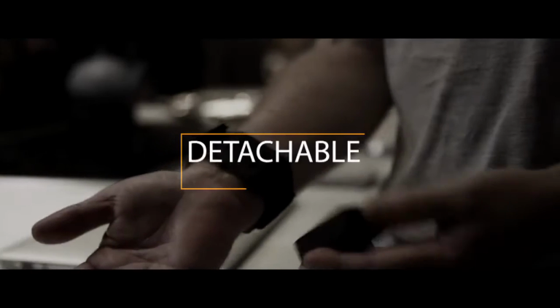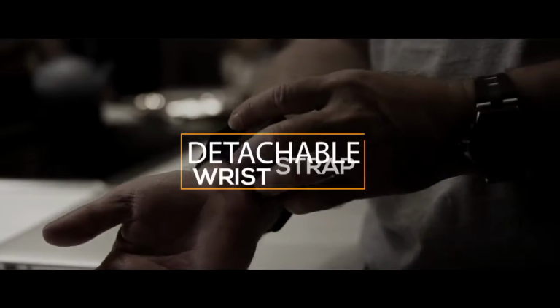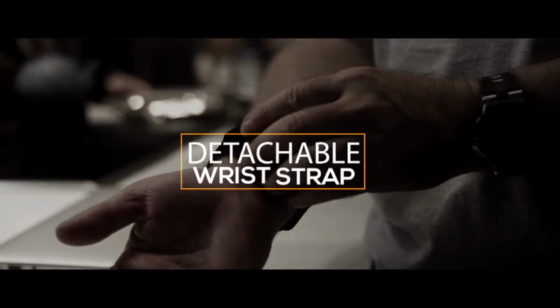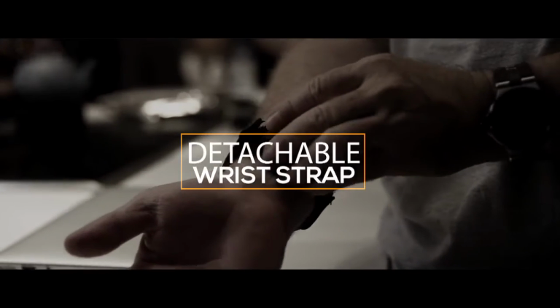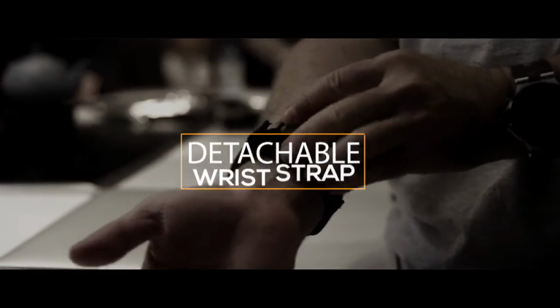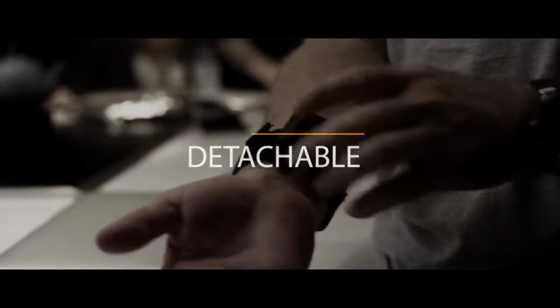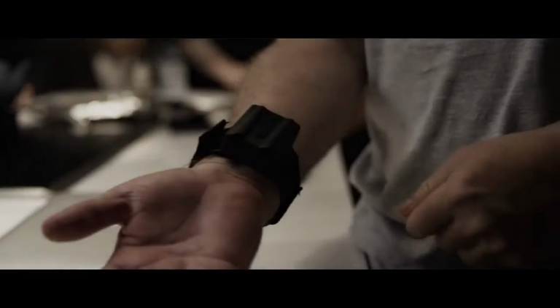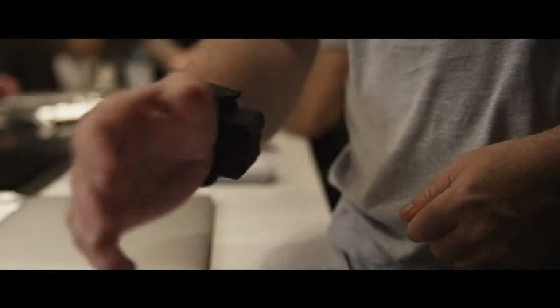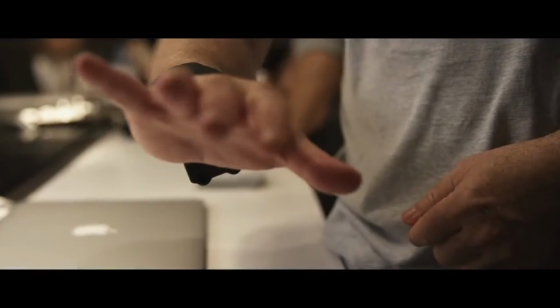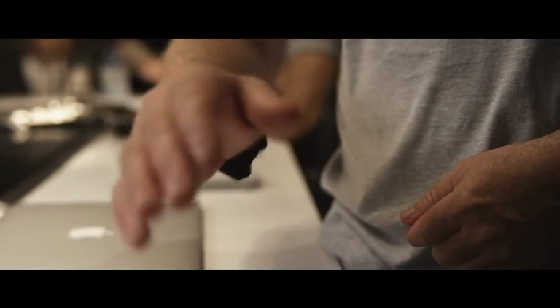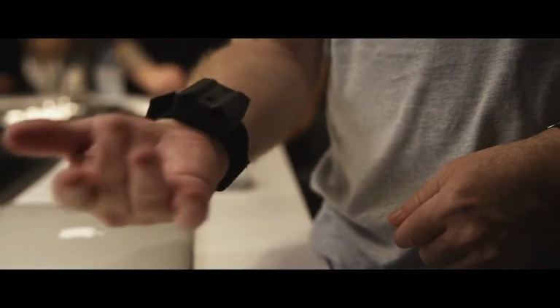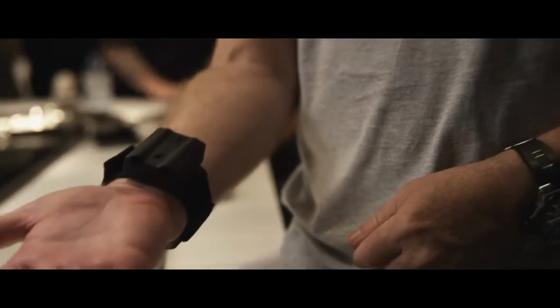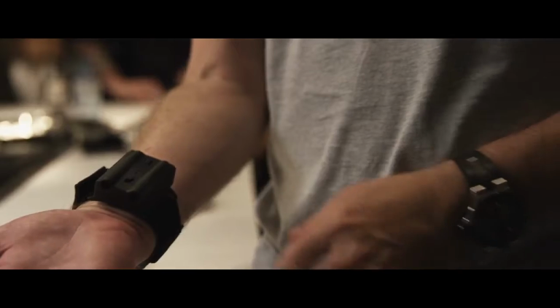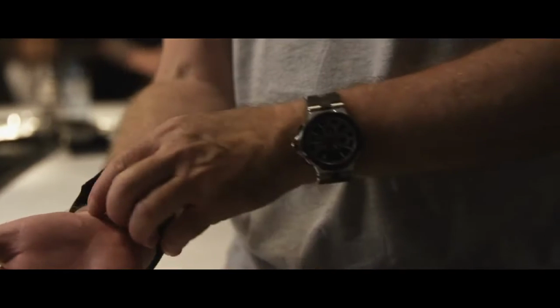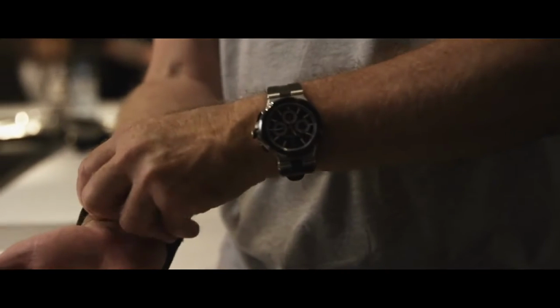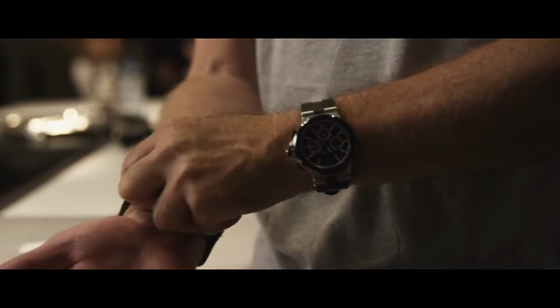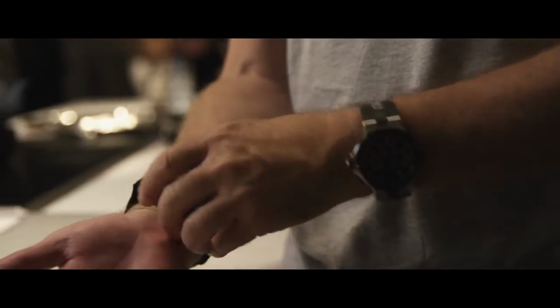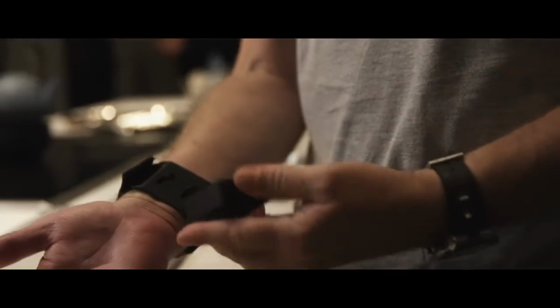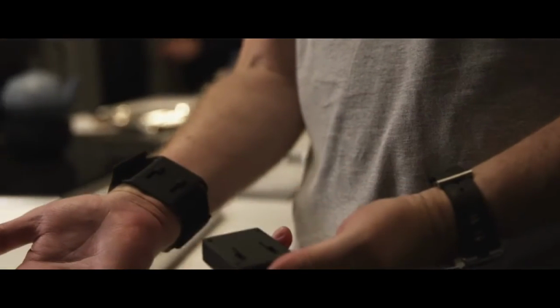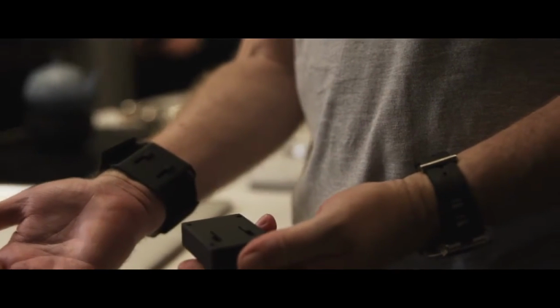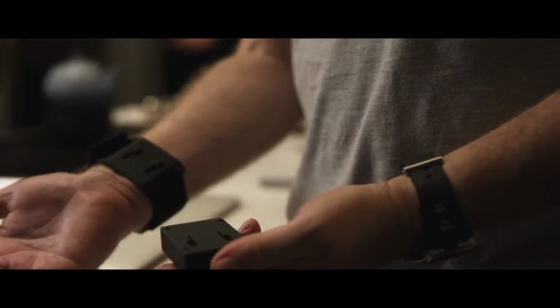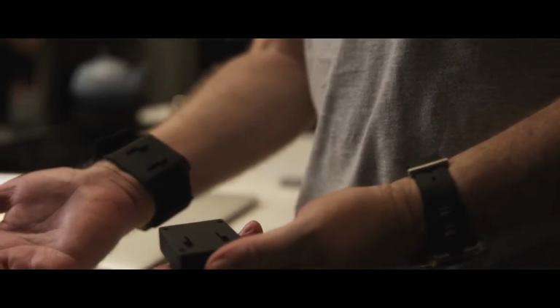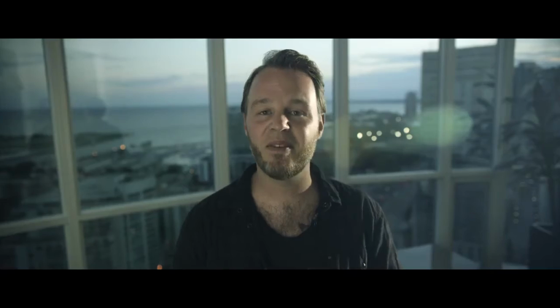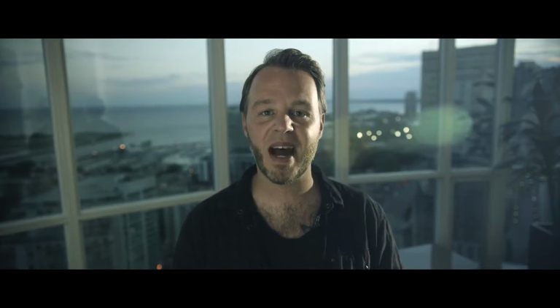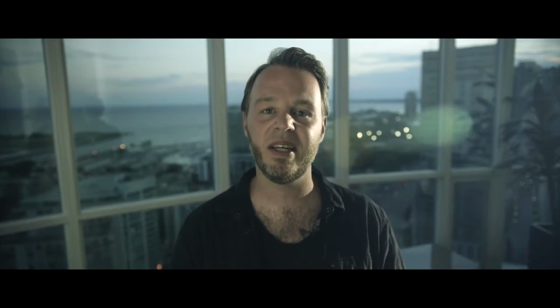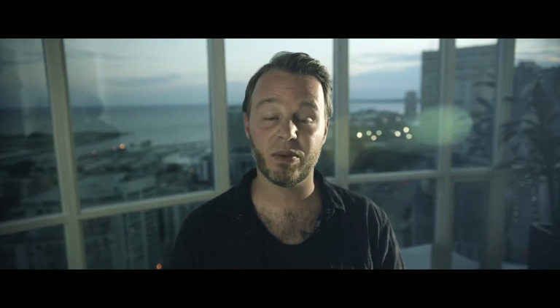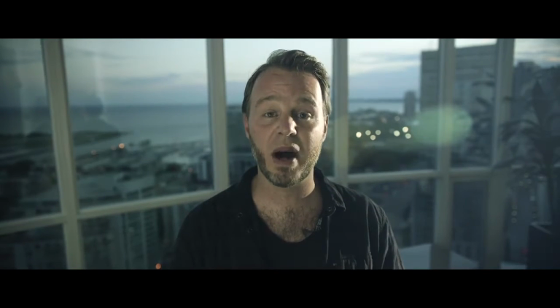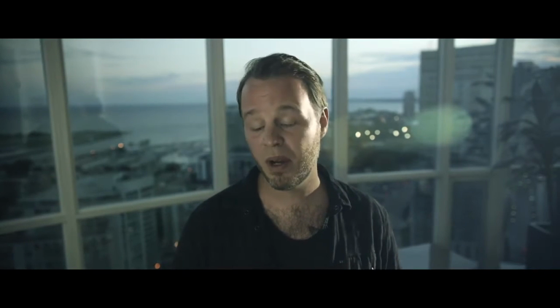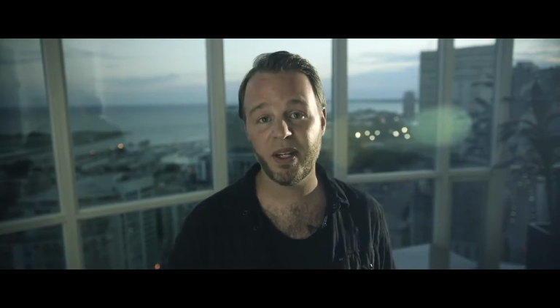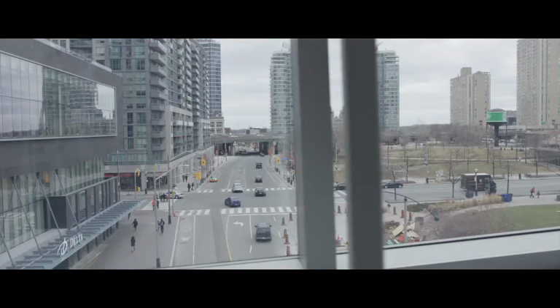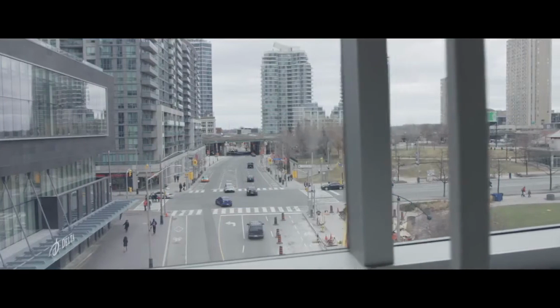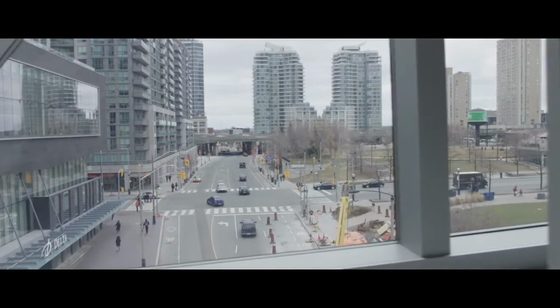Detachable wrist strap. You now have the ability to lock and unlock Pyro from your wrist without having to remove the strap. You're at your gig, you've launched the fireballs, you want to get rid of it for the time being. It's never been faster or easier to remove Pyro, throw it in your case, and carry on with your gig.